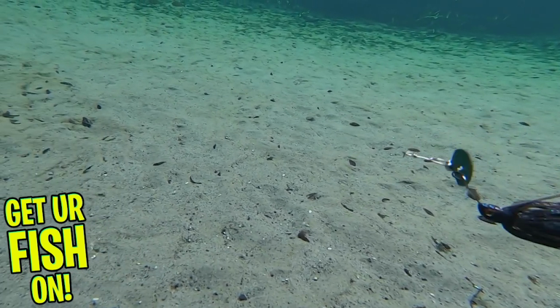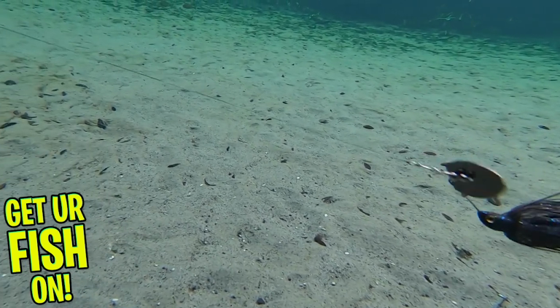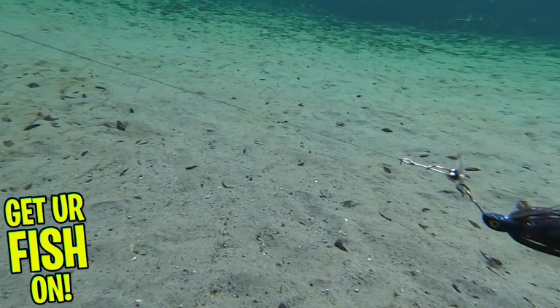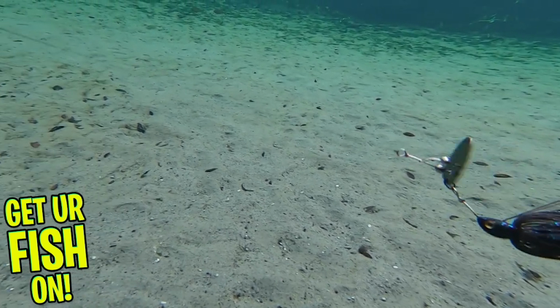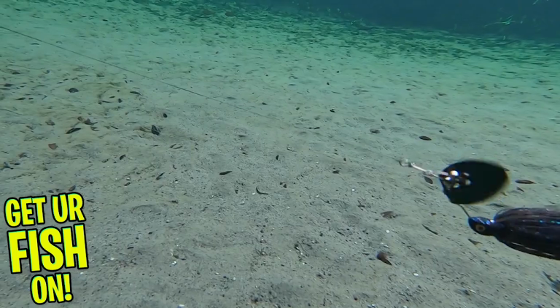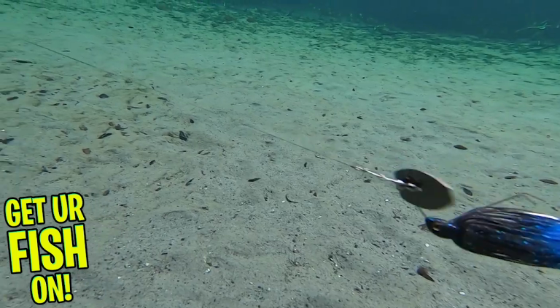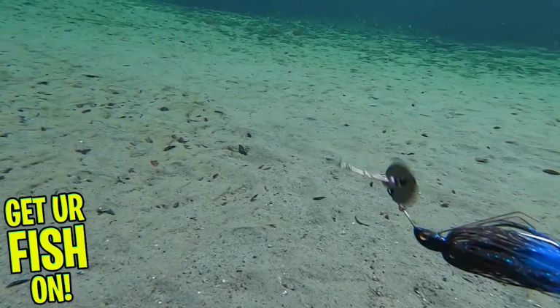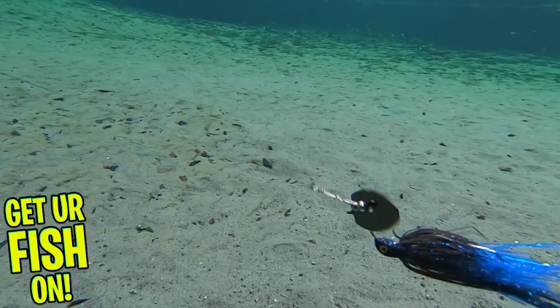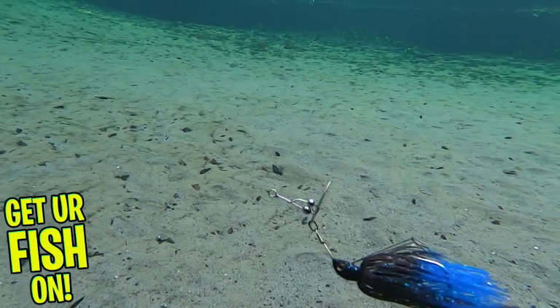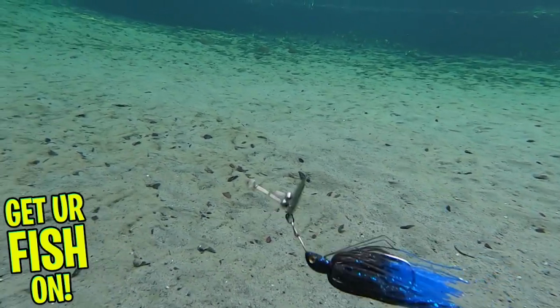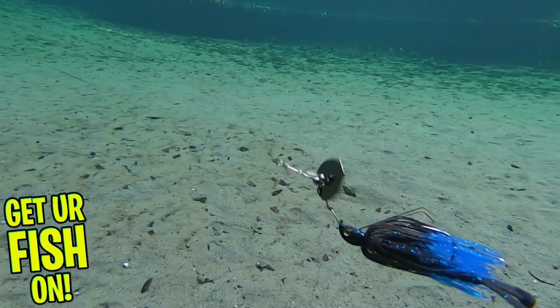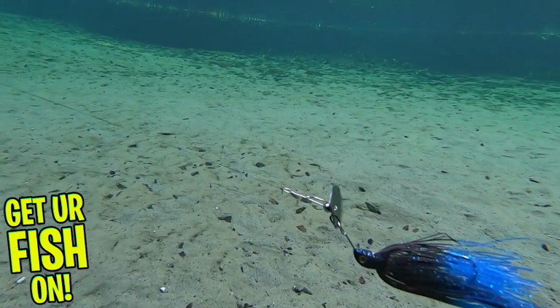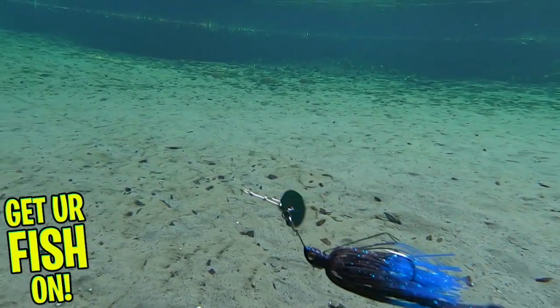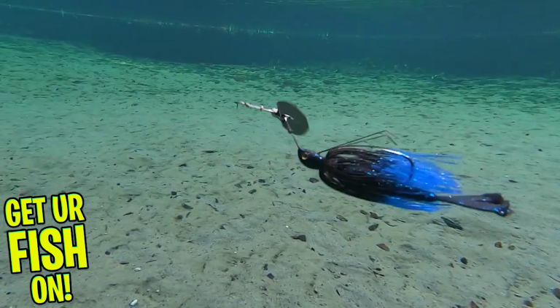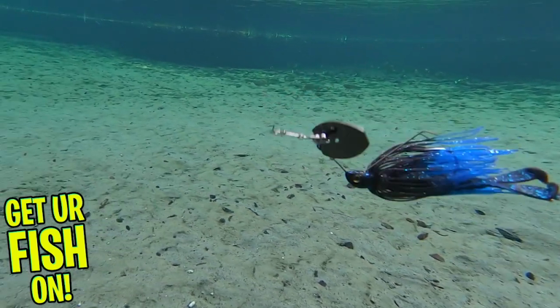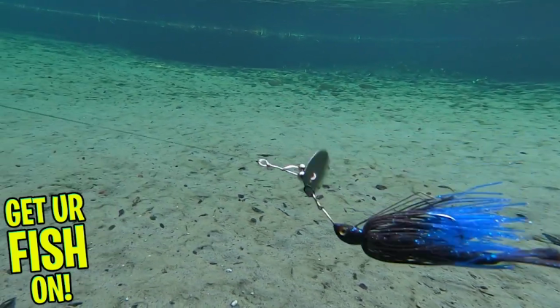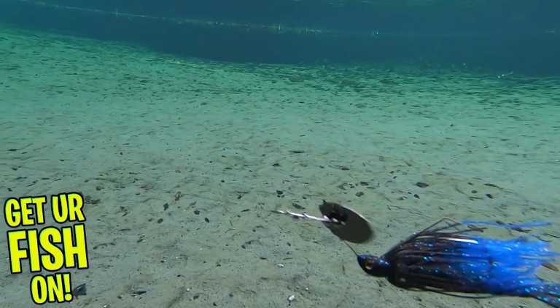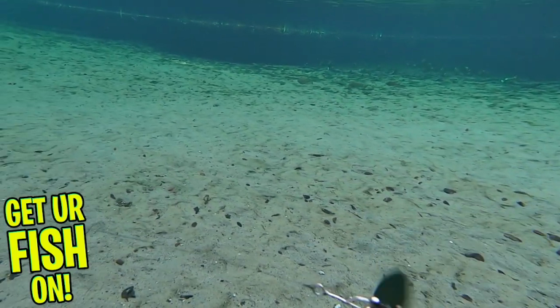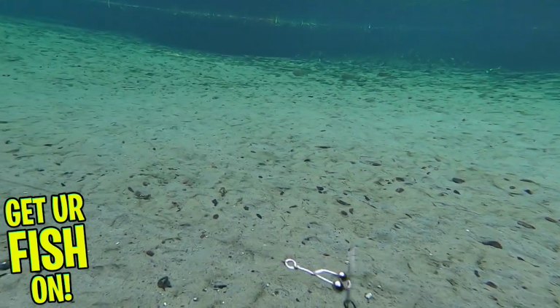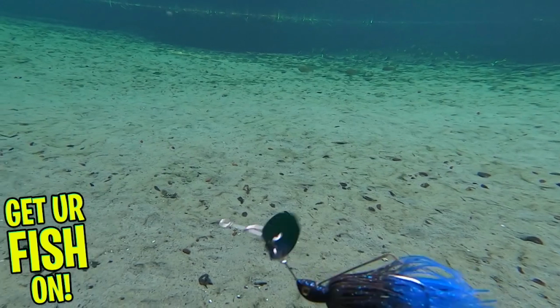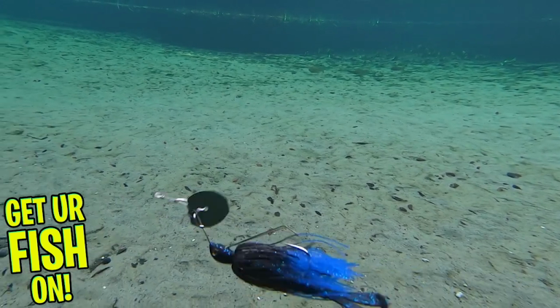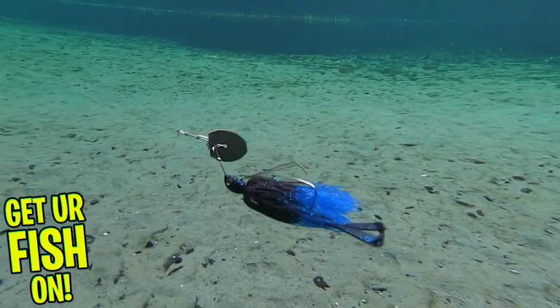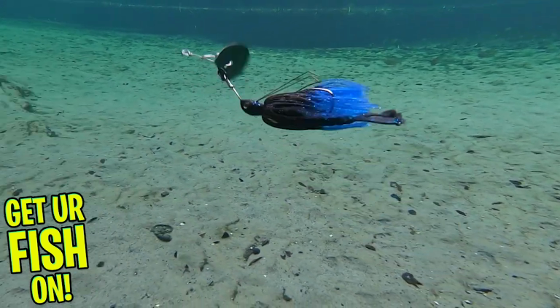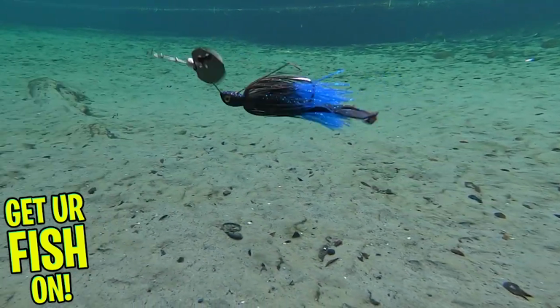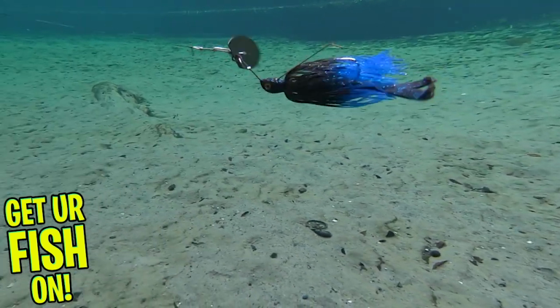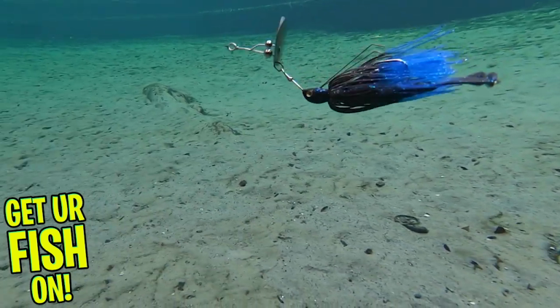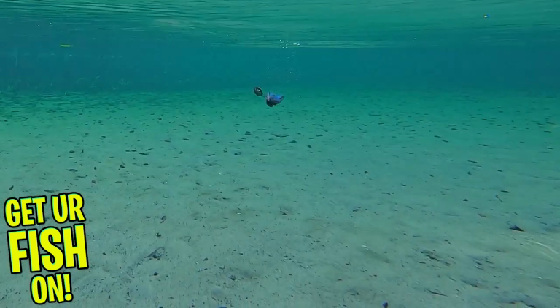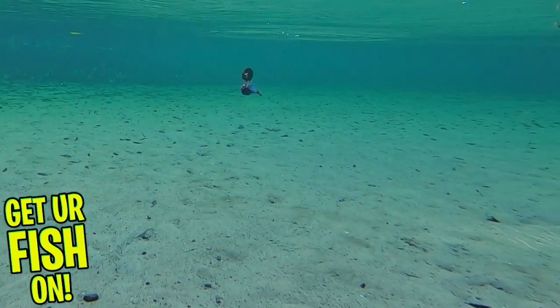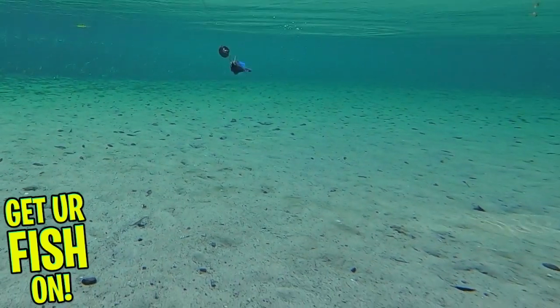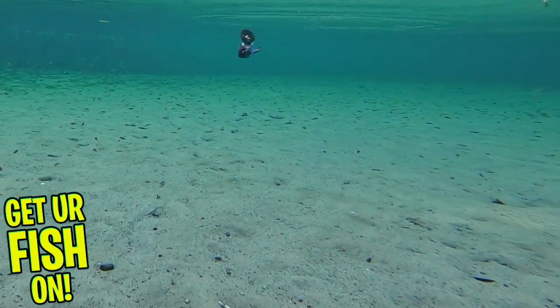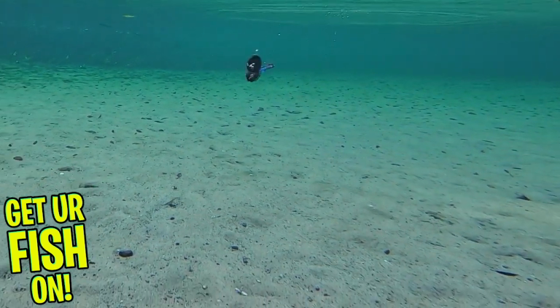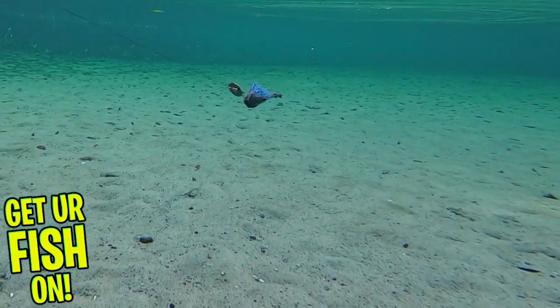The Racquet Blade has beads that clack and sound them in every time you turn your reel or twitch your rod. It has 3D eyes, it has a molded trailer keeper, and a razor-sharp hook.